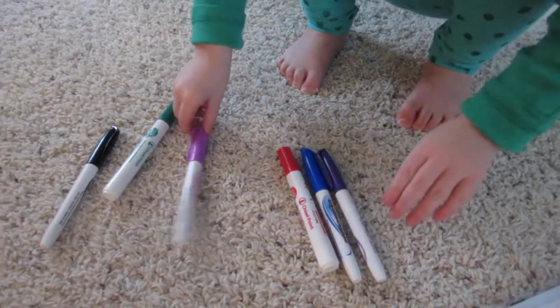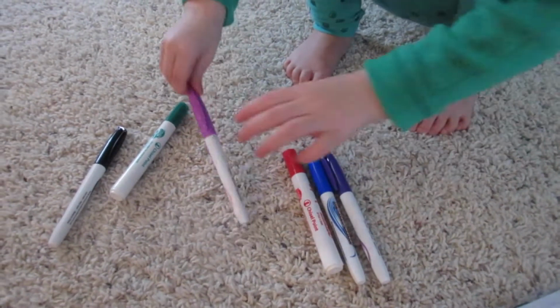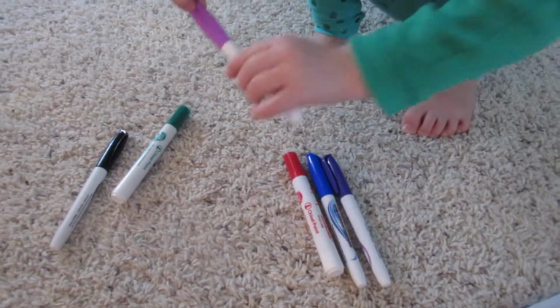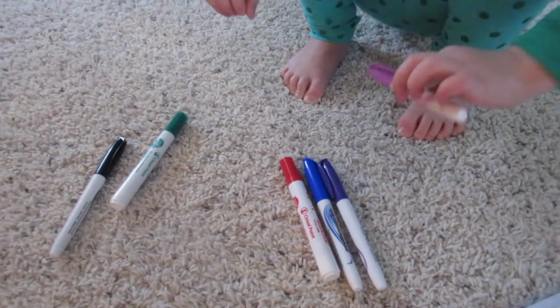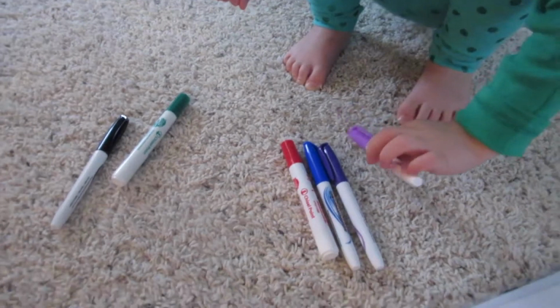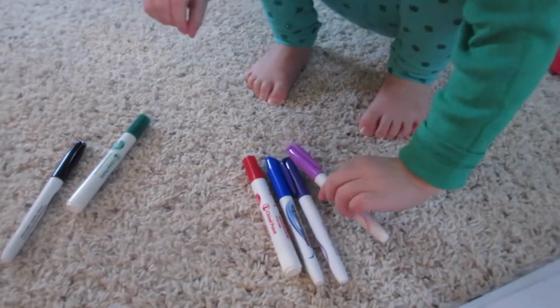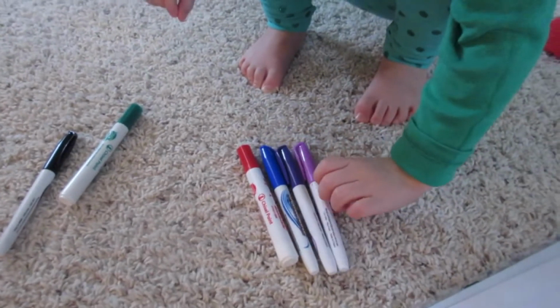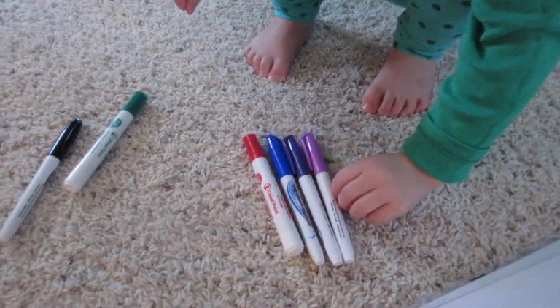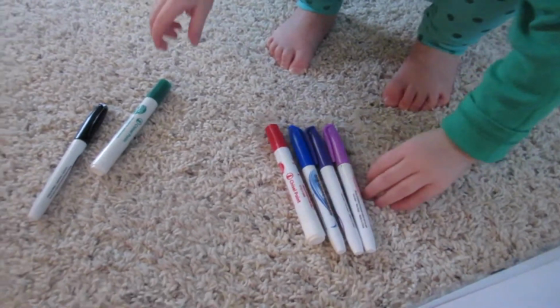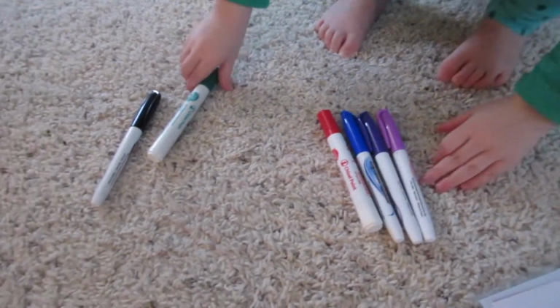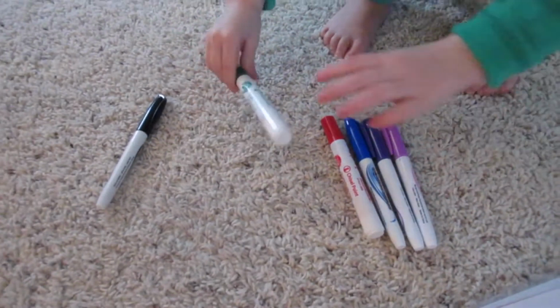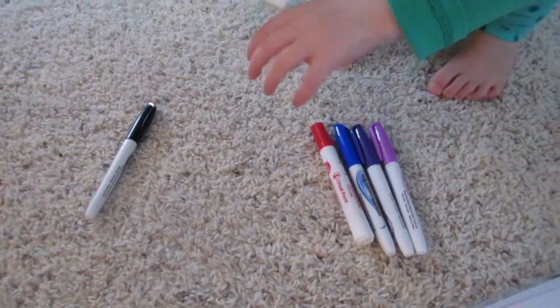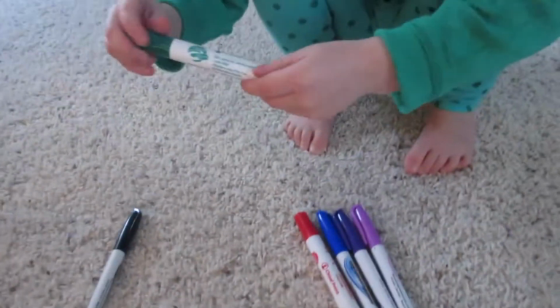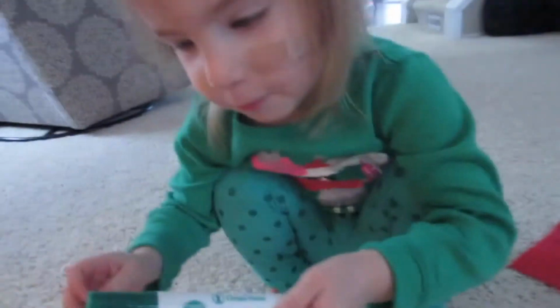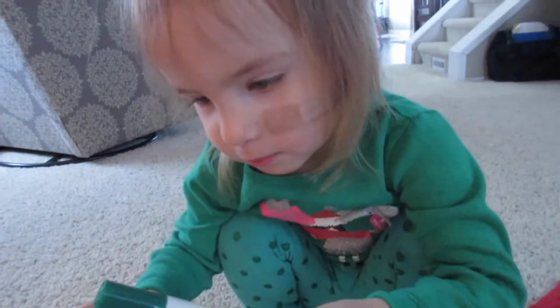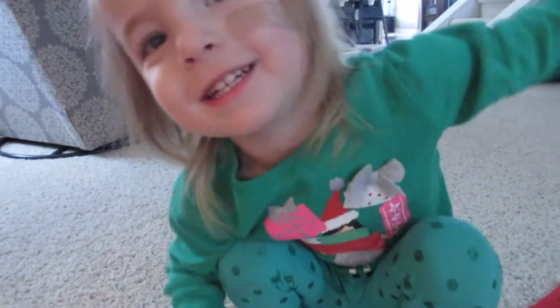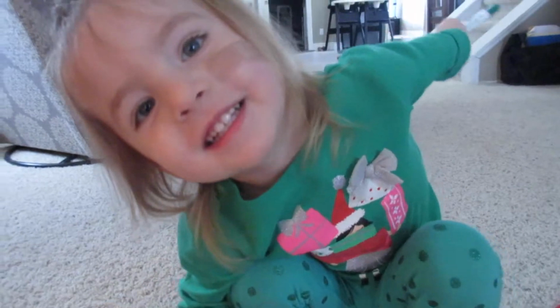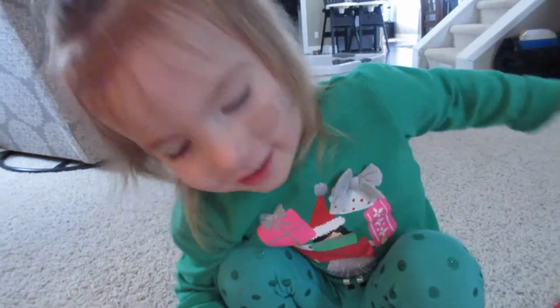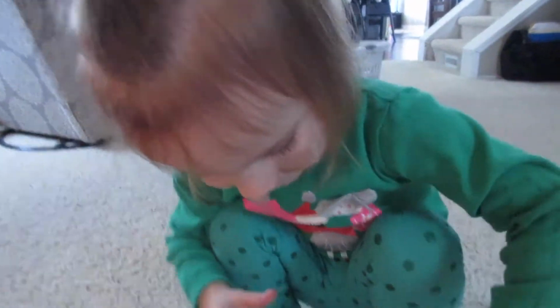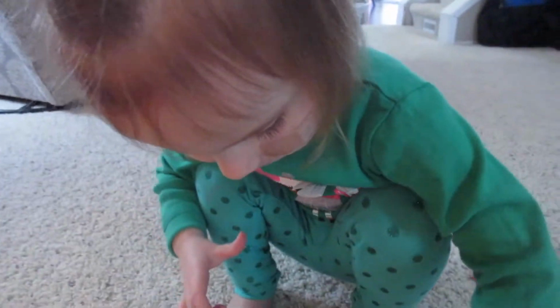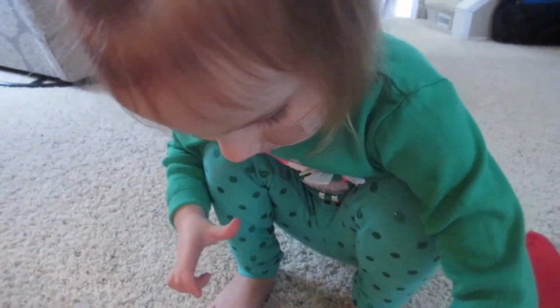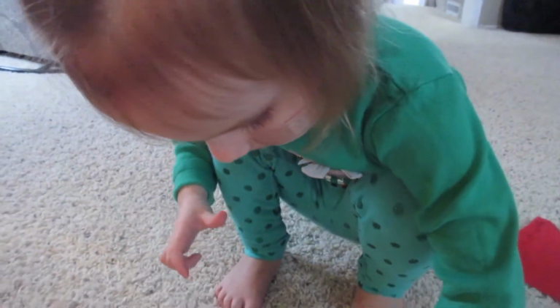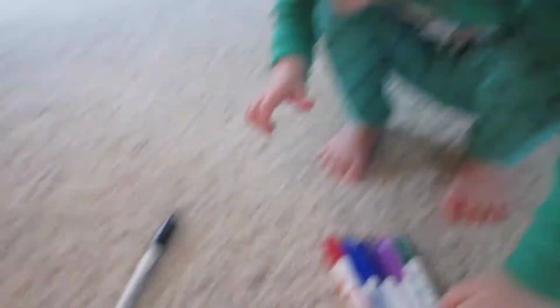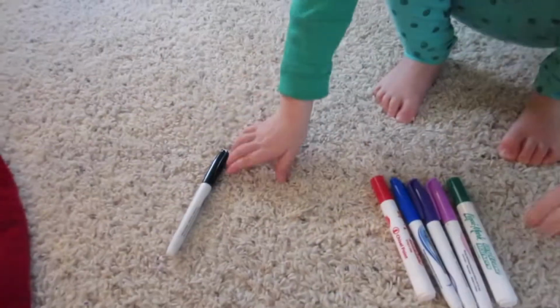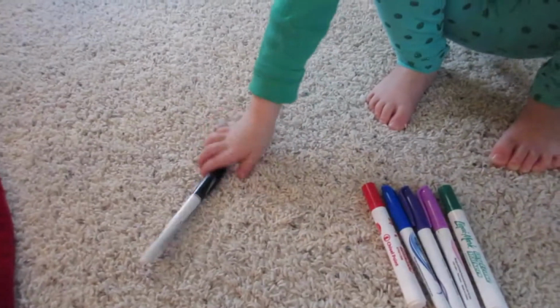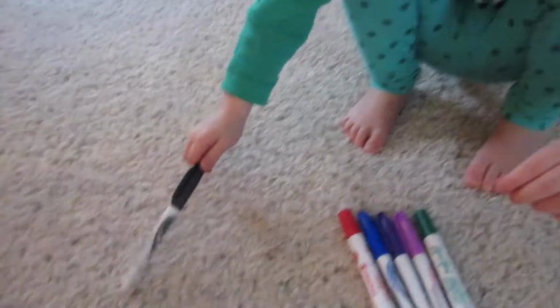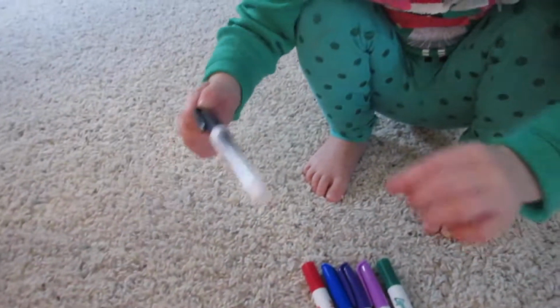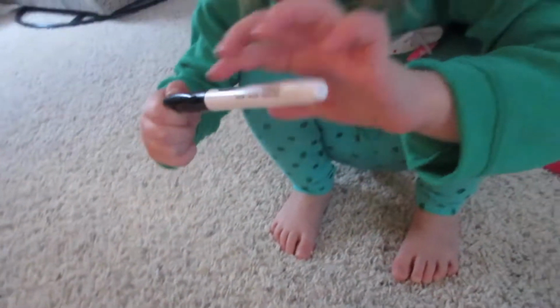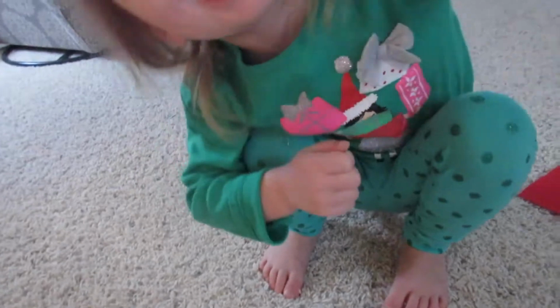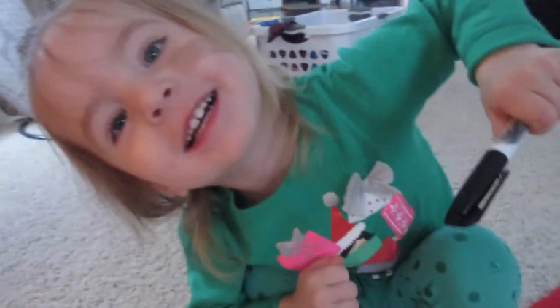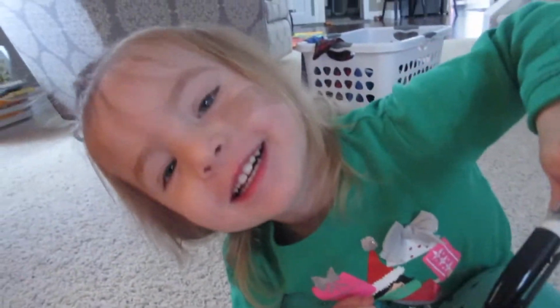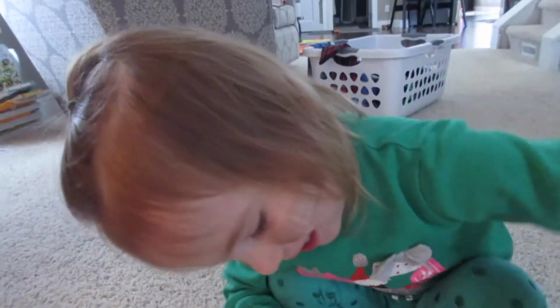And blue. A light purple, huh? What color is that one? Green. Good job, sis. What color is that? Black. Good job.